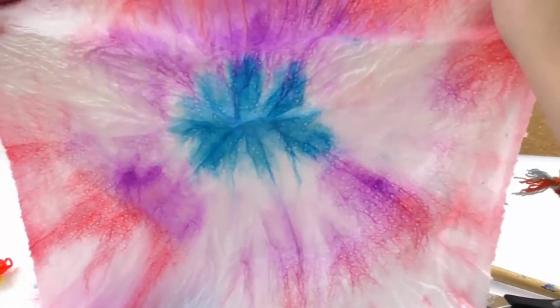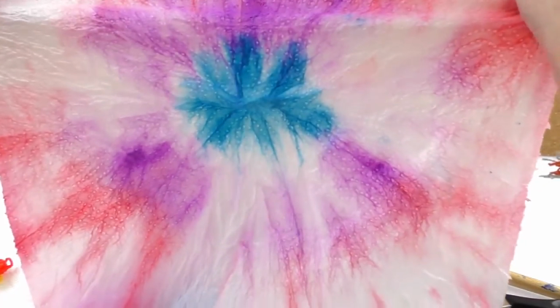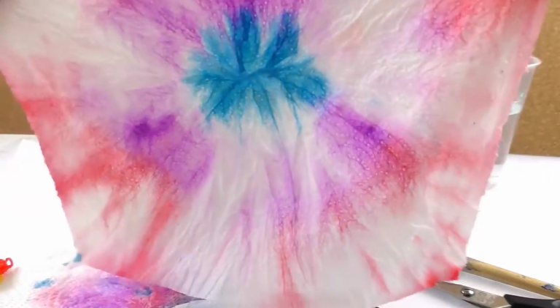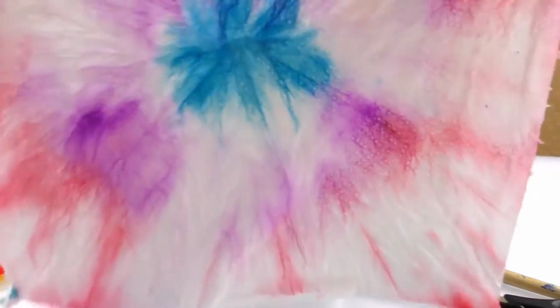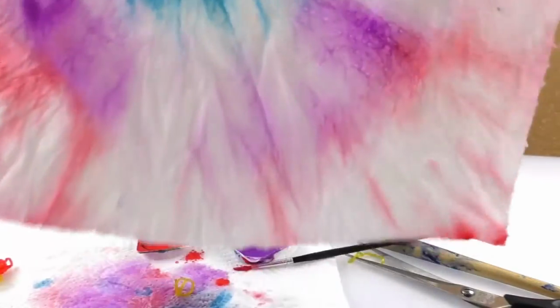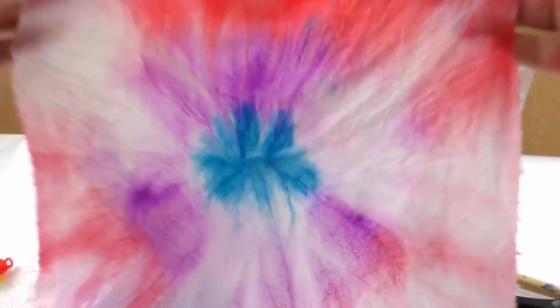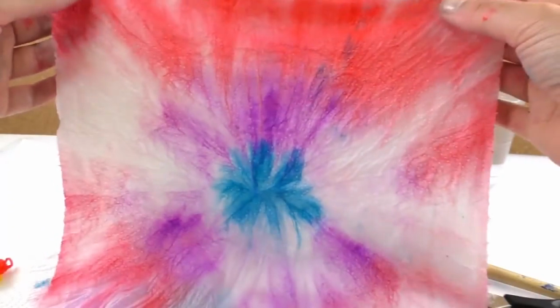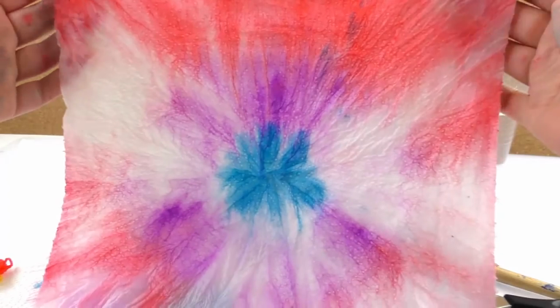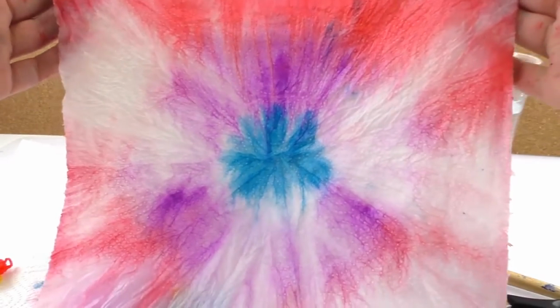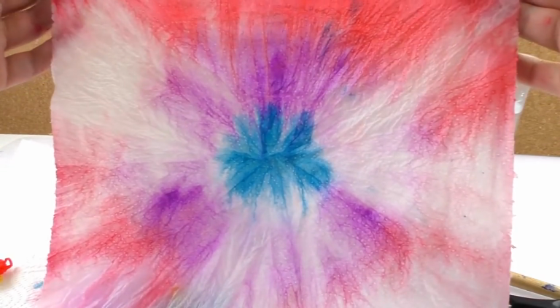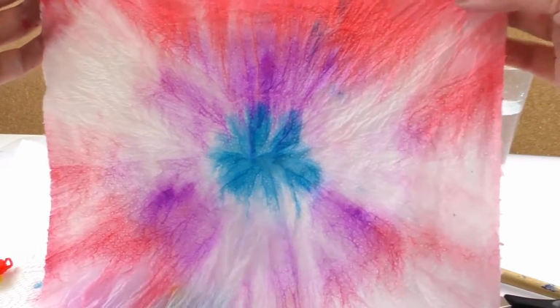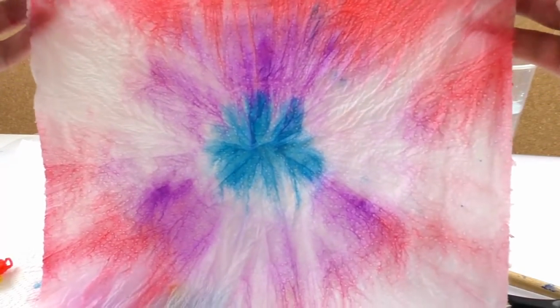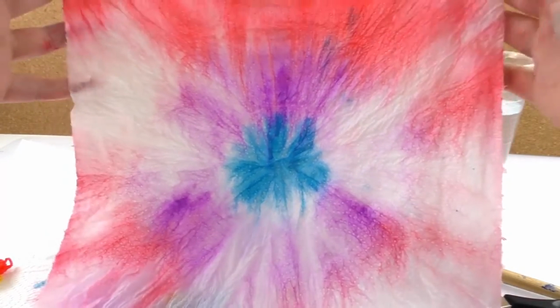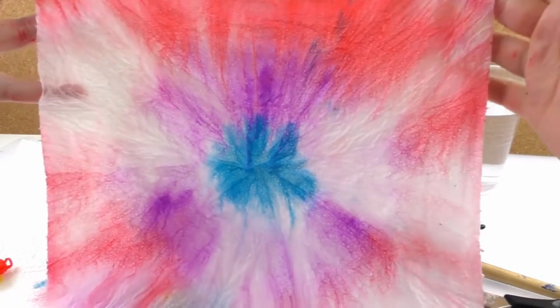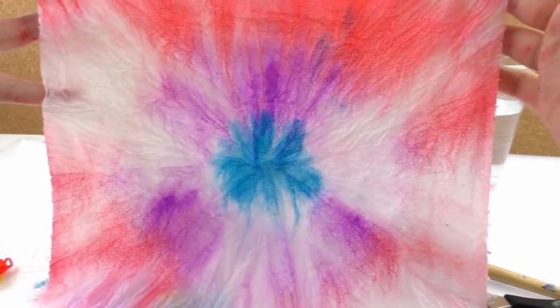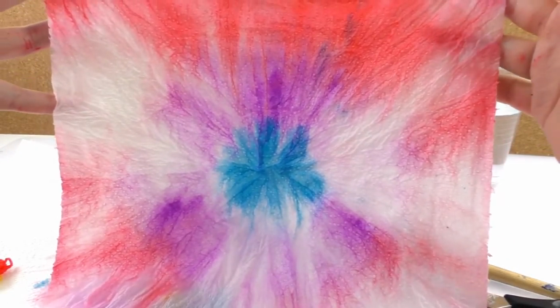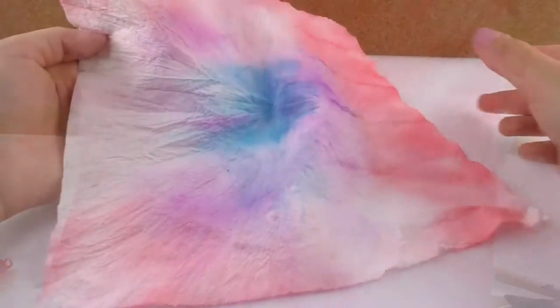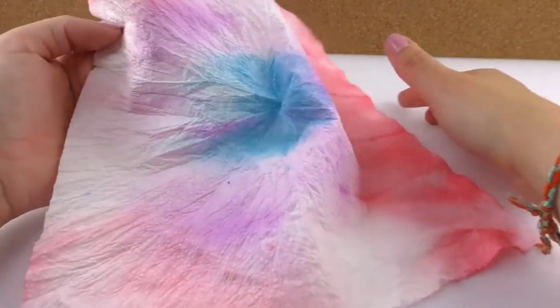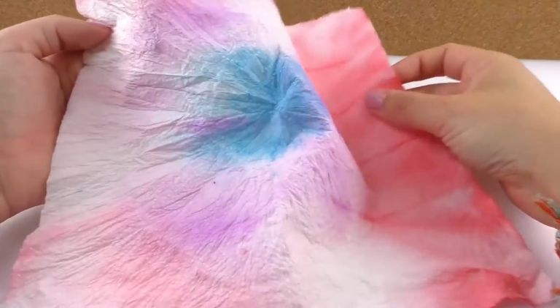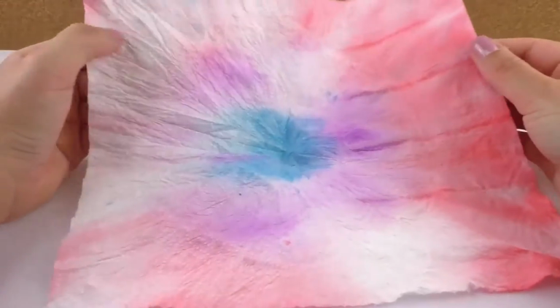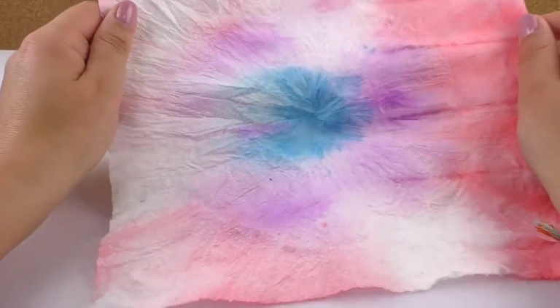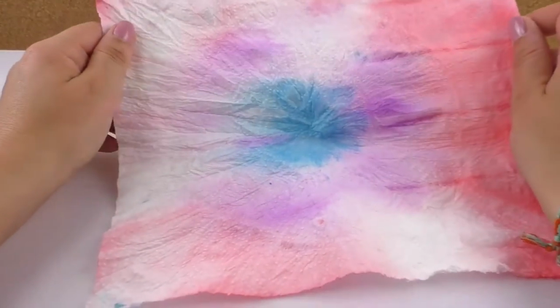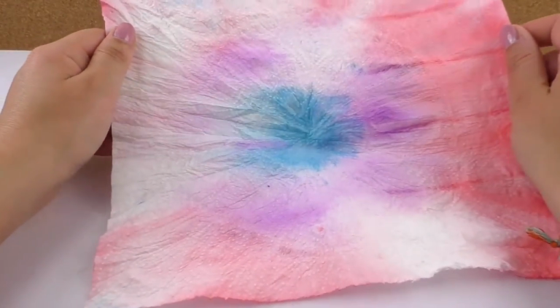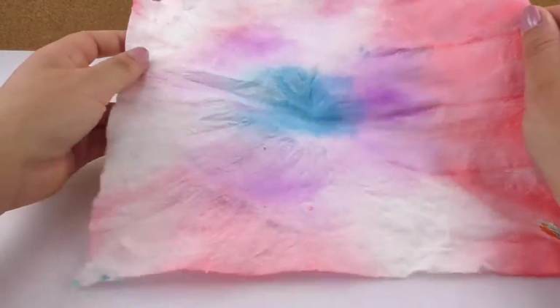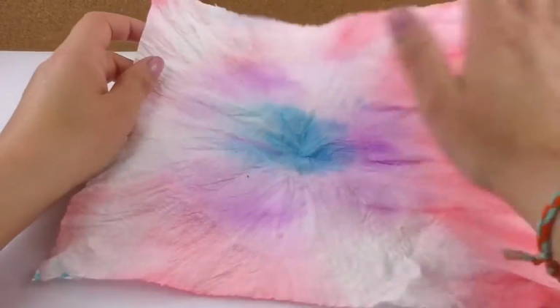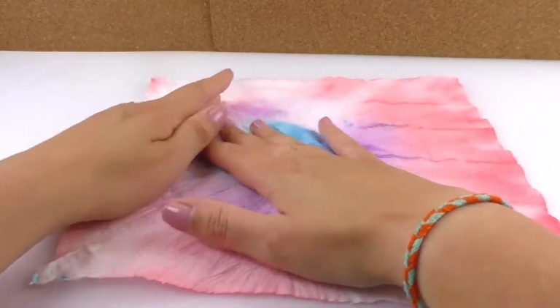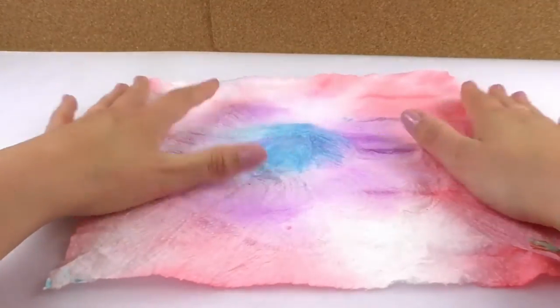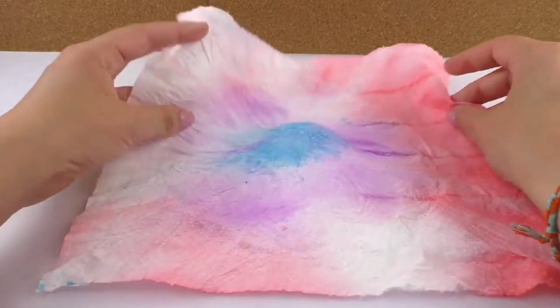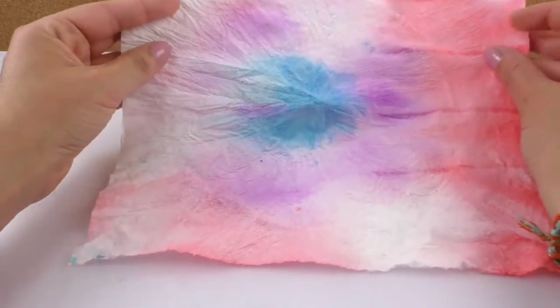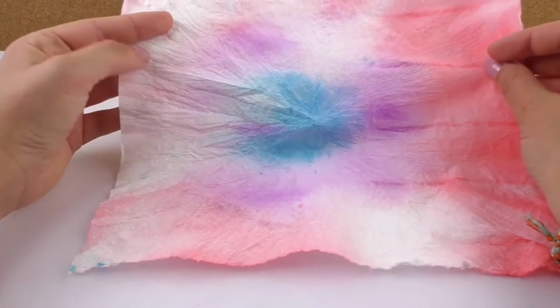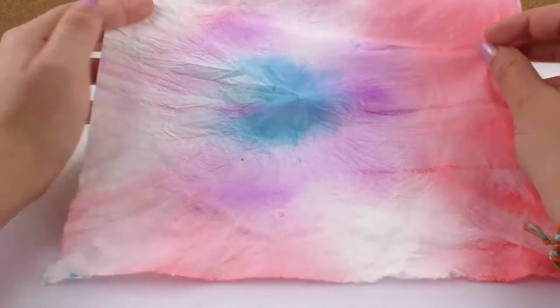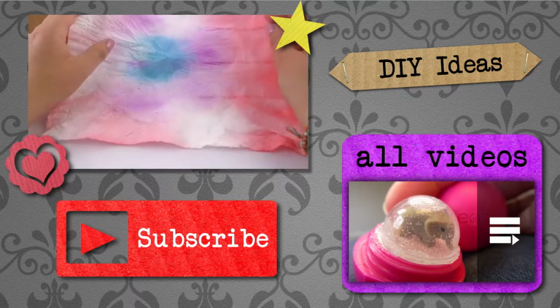This is how you do a batik effect, but now we only need to let it dry for a little bit. Here is my masterpiece dried, and I think it looks amazing. I love this batik effect.